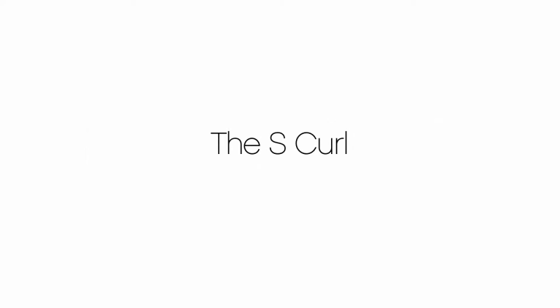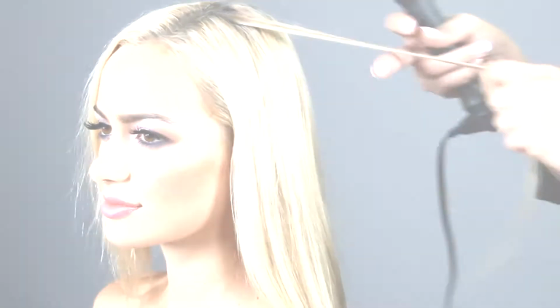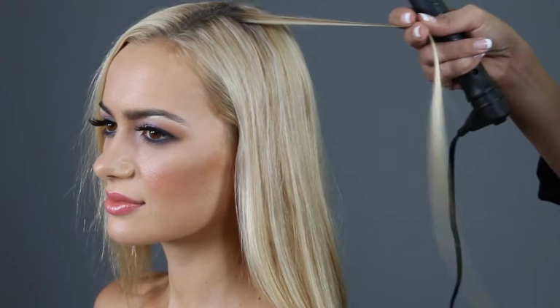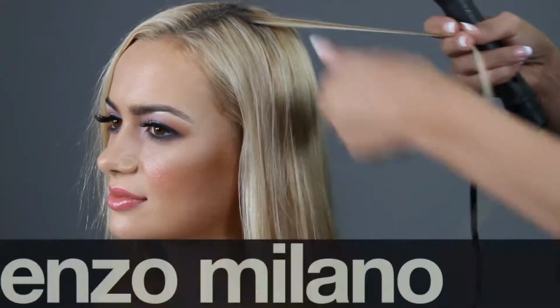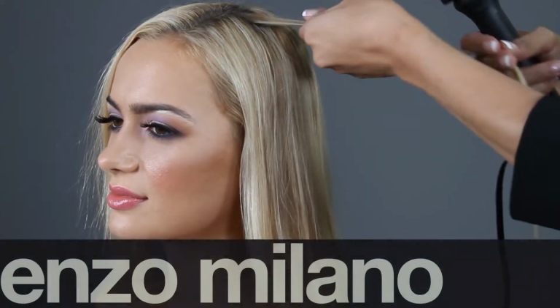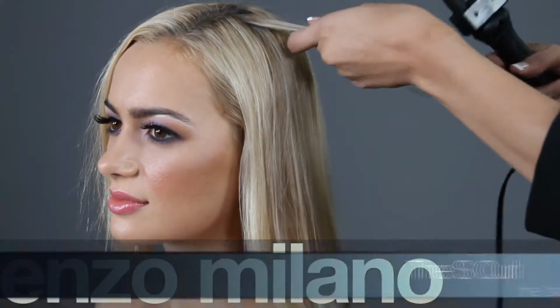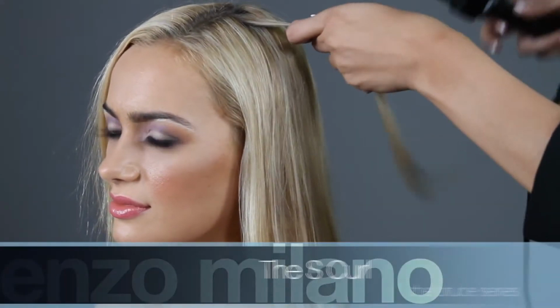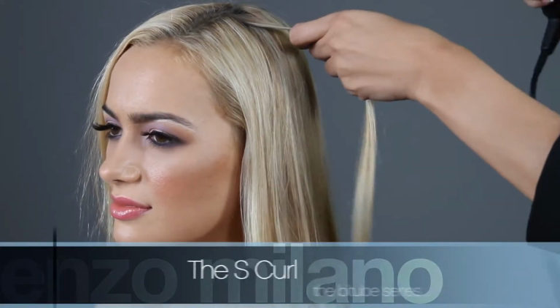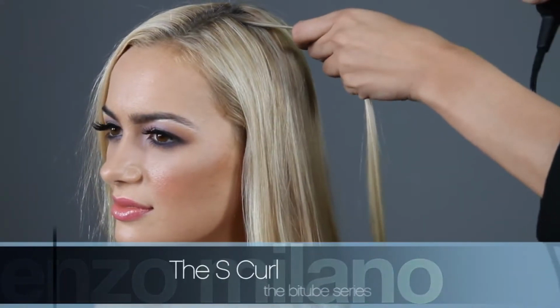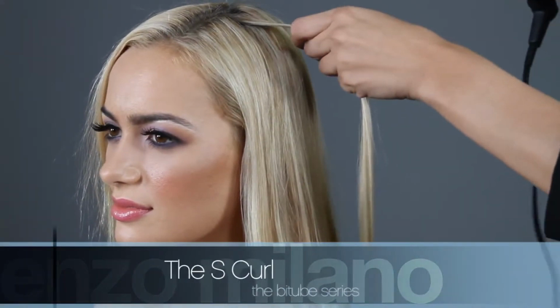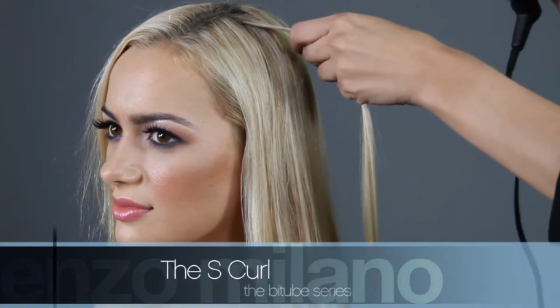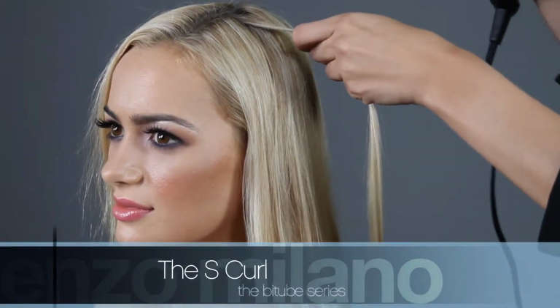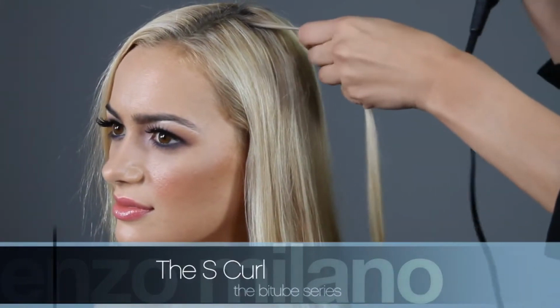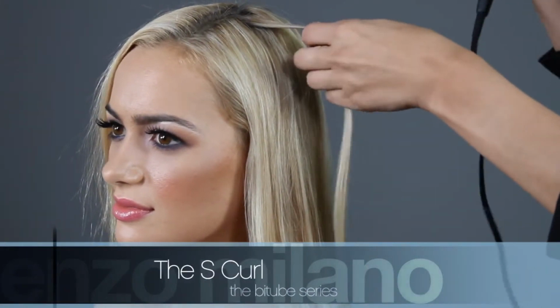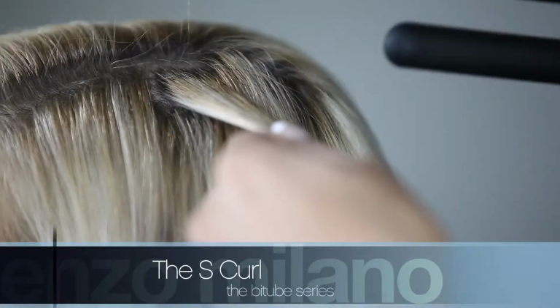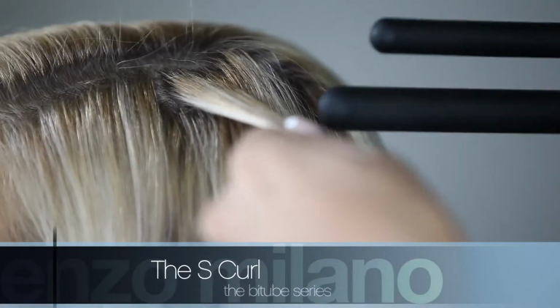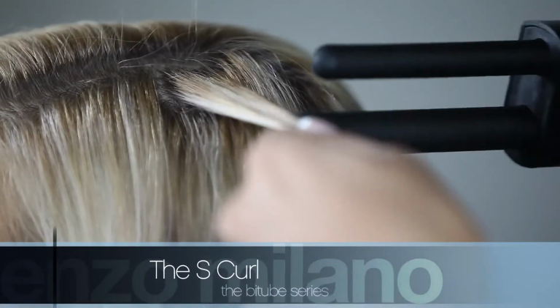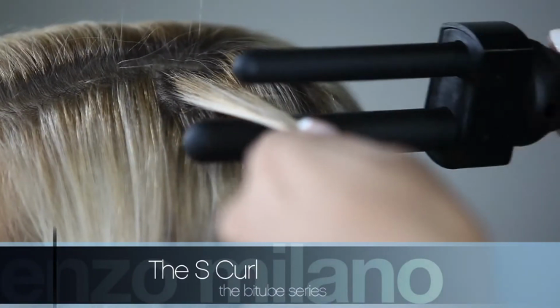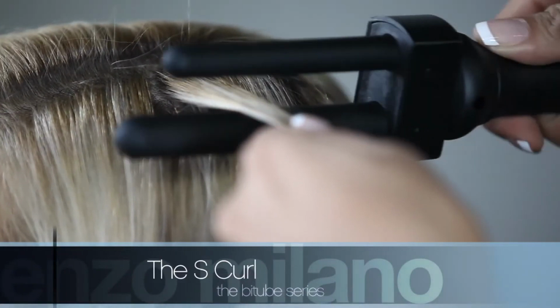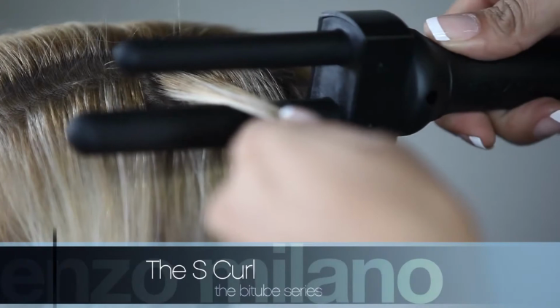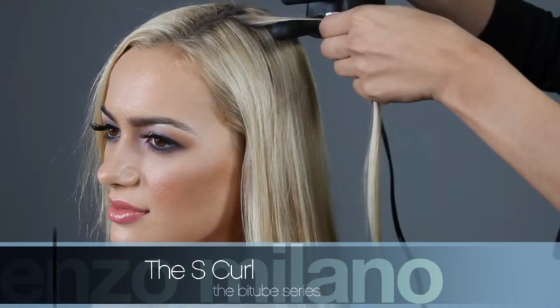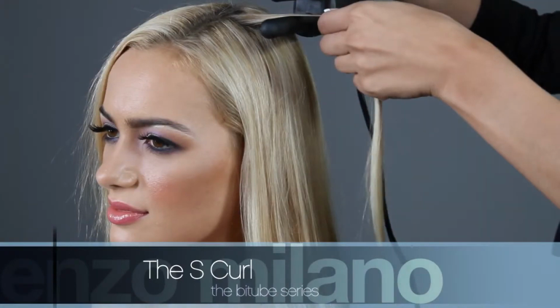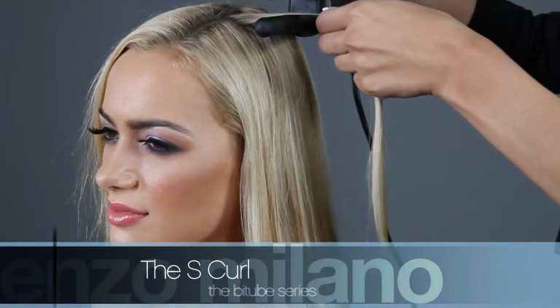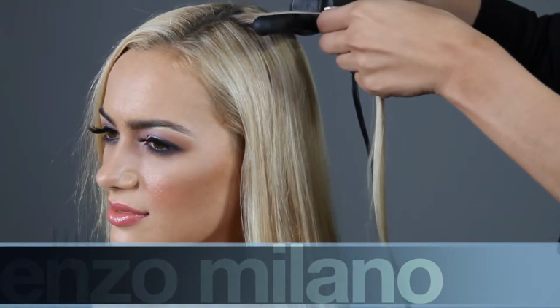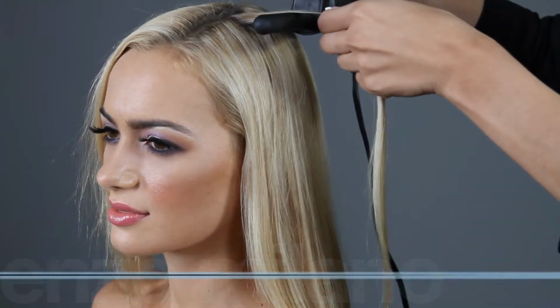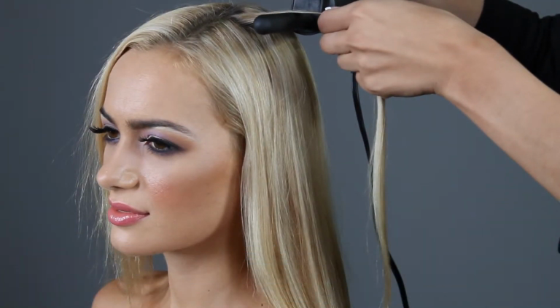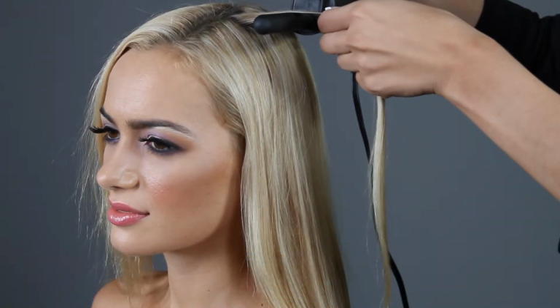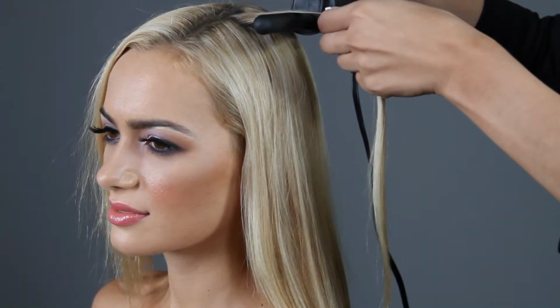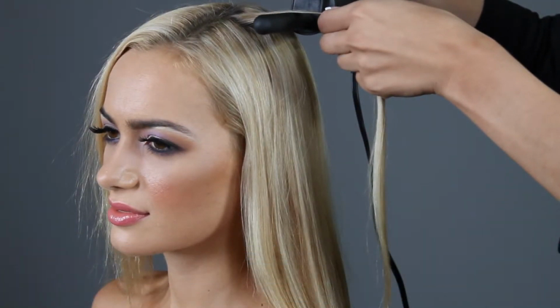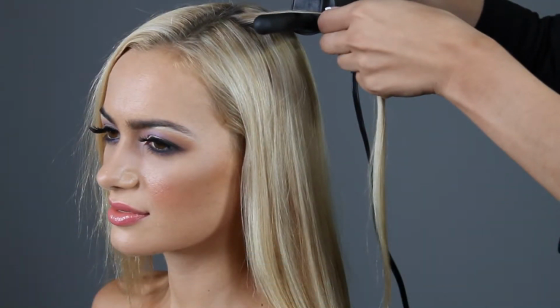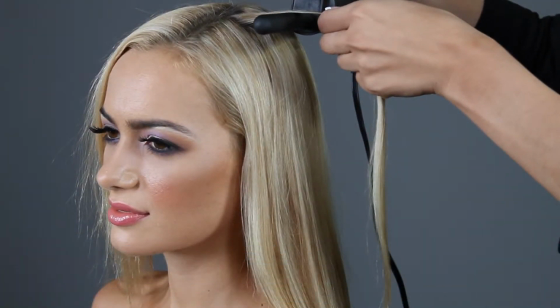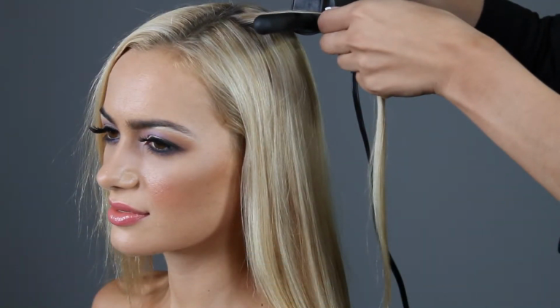To create the S-curl, select a small to medium strand of hair. Place the hair in between the two barrels with the small bar on top, close to the root of the hair.